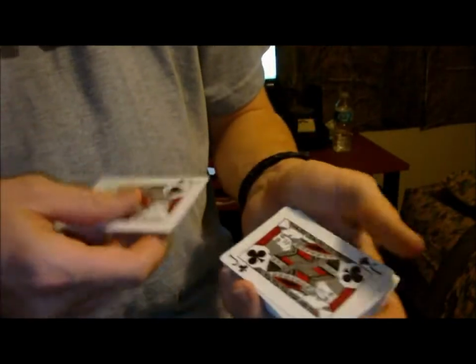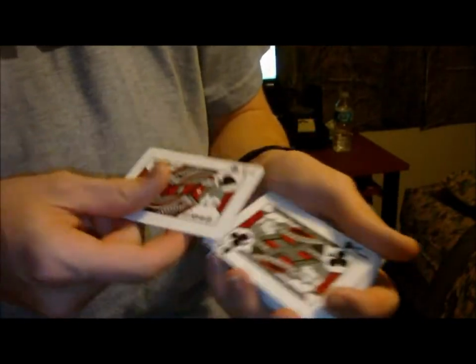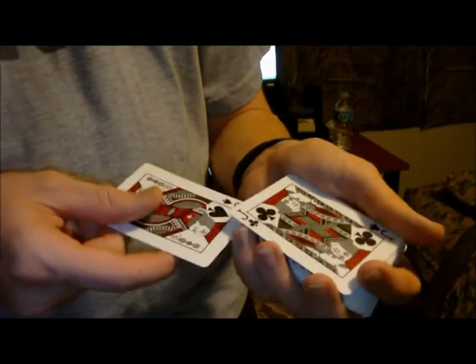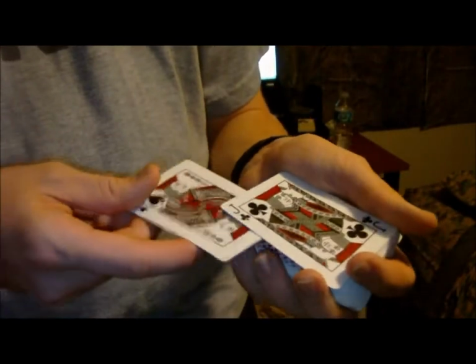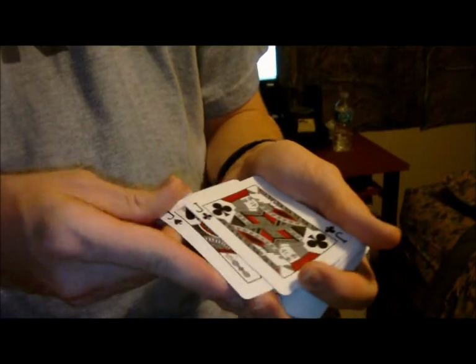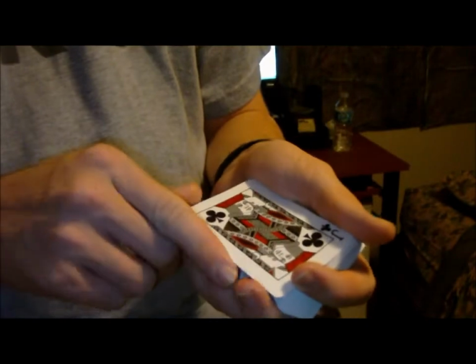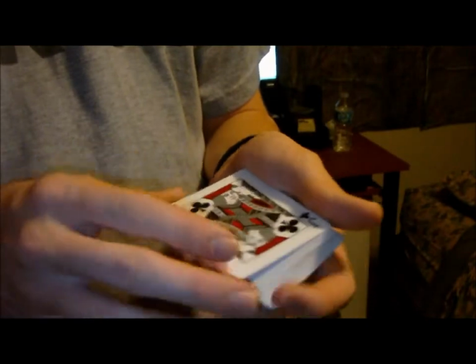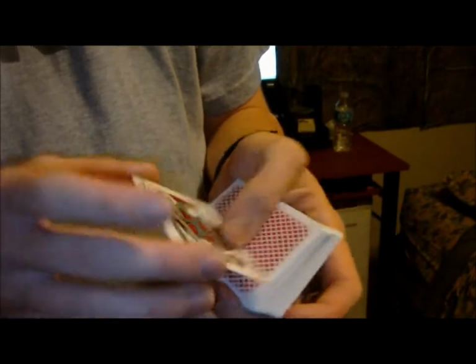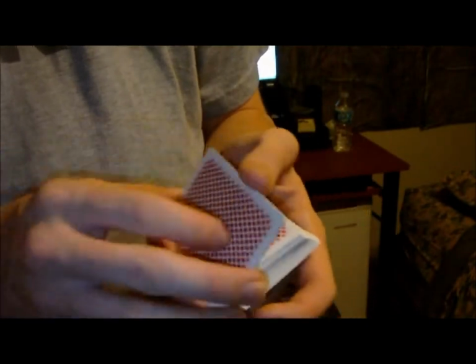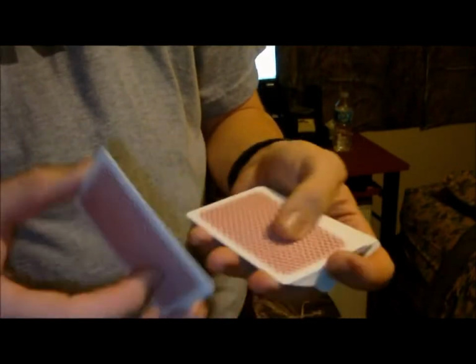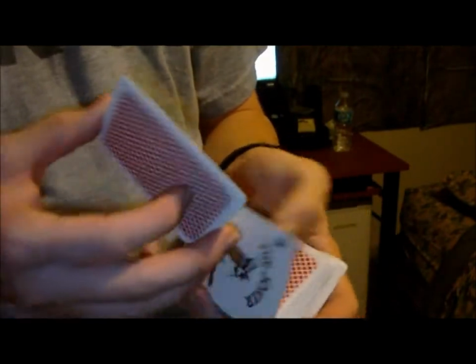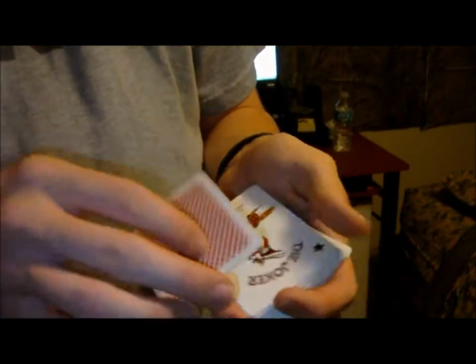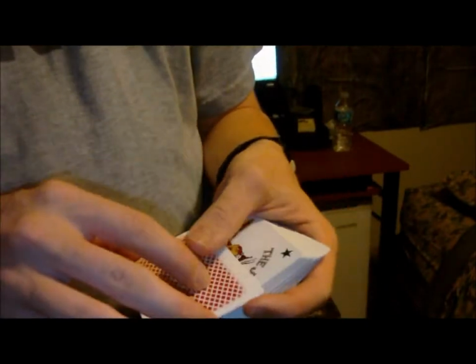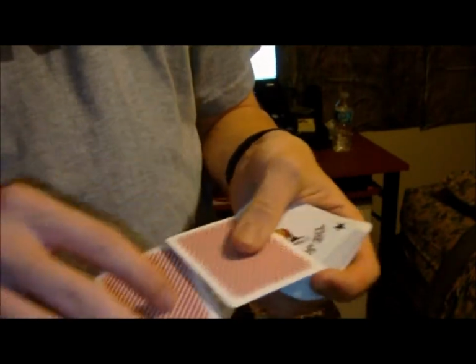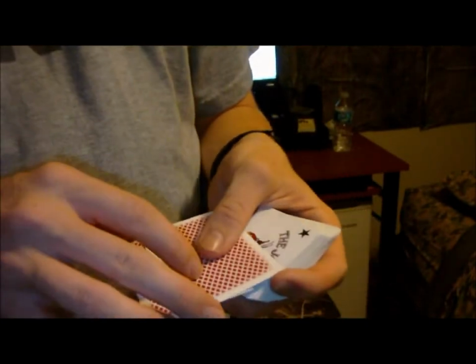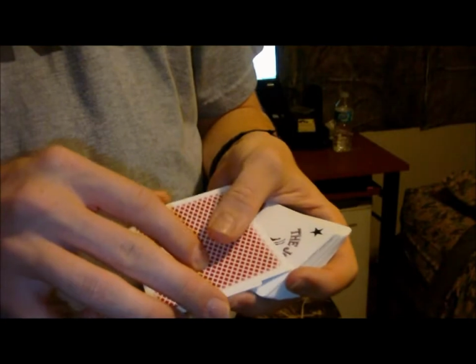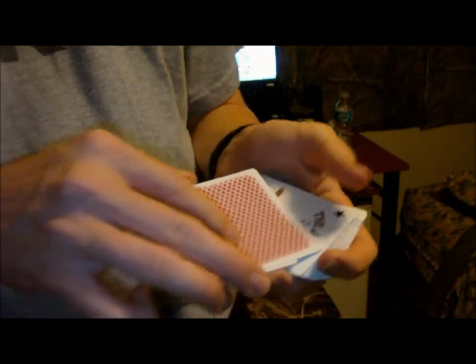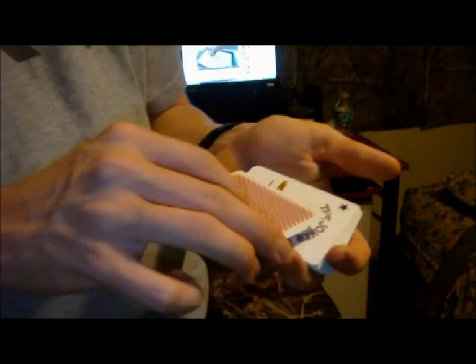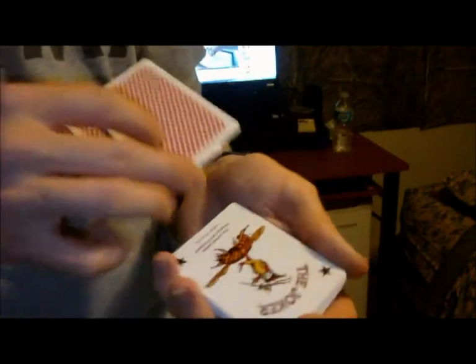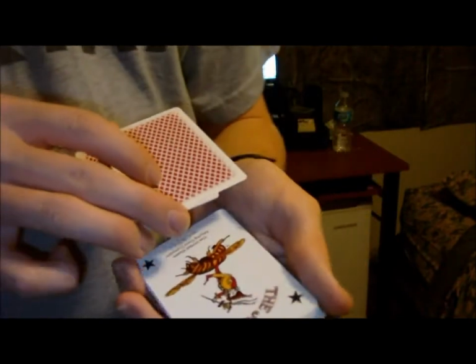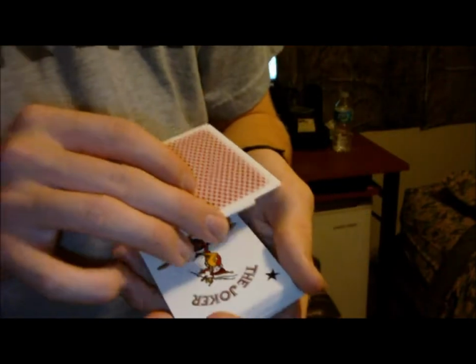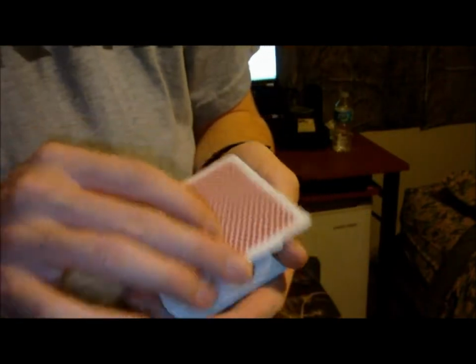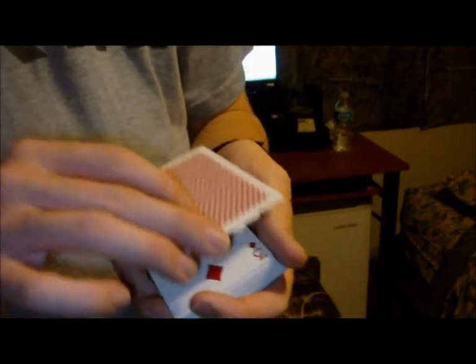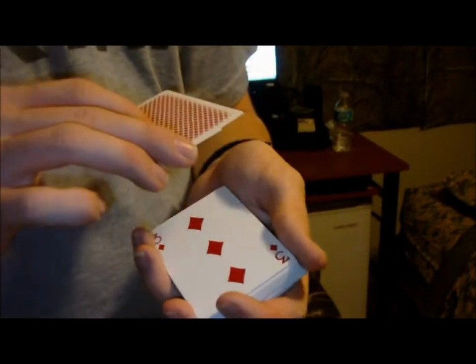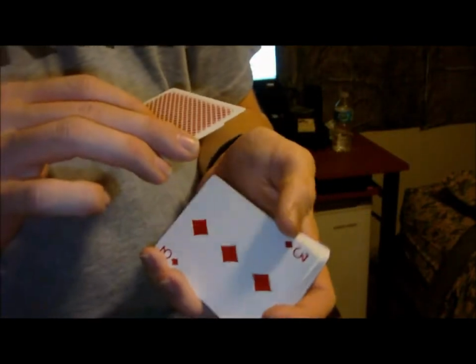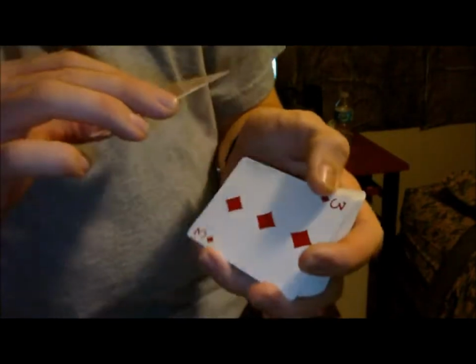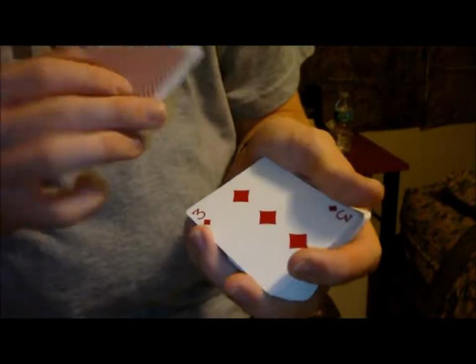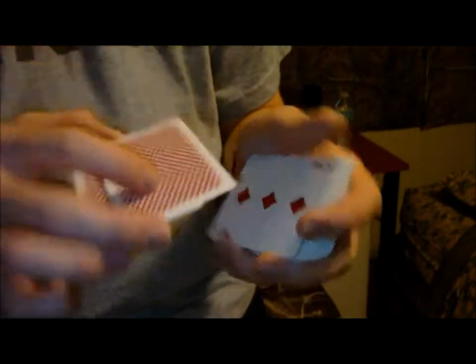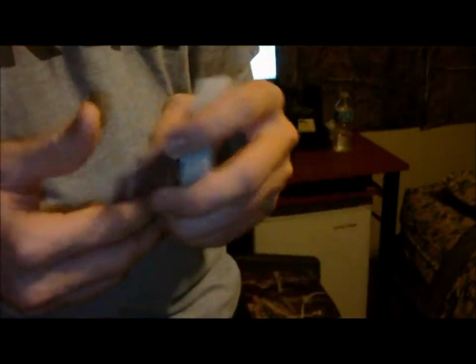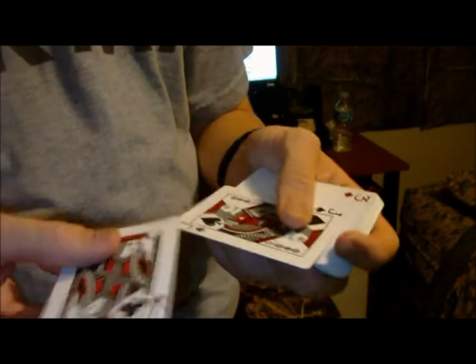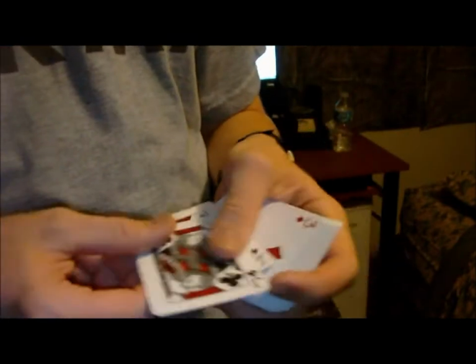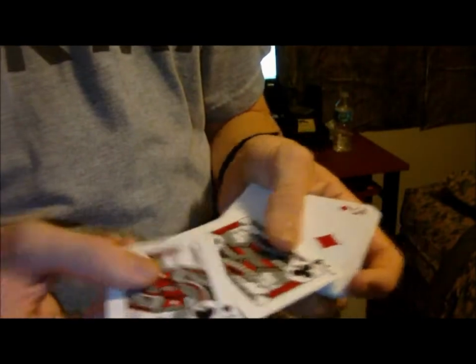Now what we'll do is take these jacks together, turn them over, and we'll turn that joker over. Watch the joker — just like that. That joker turns into the three.